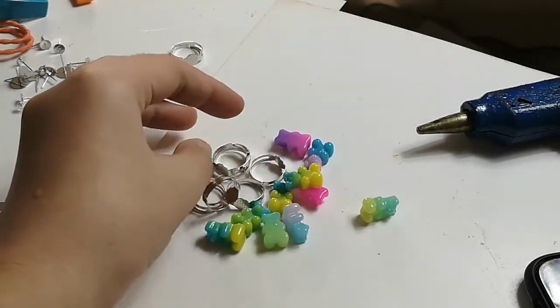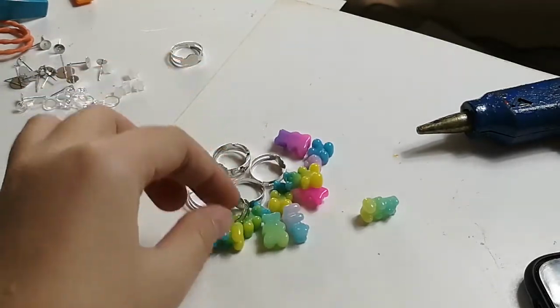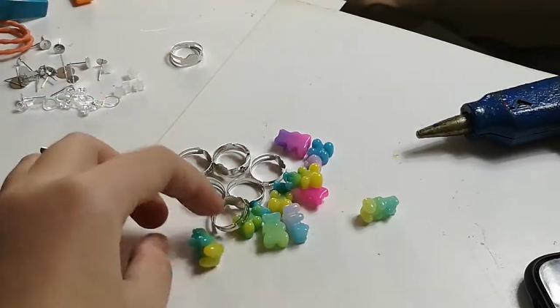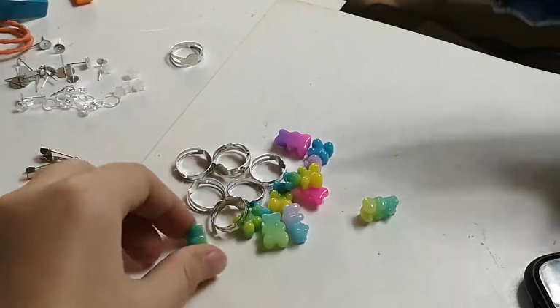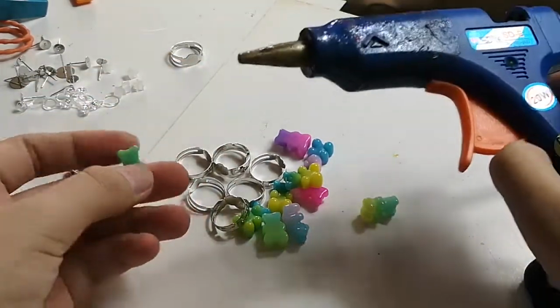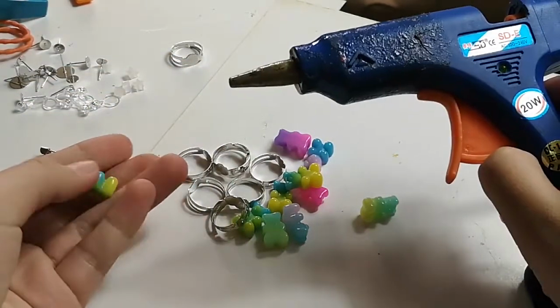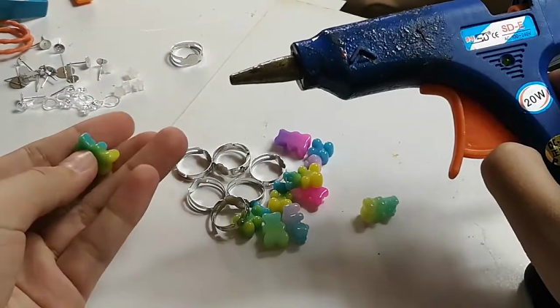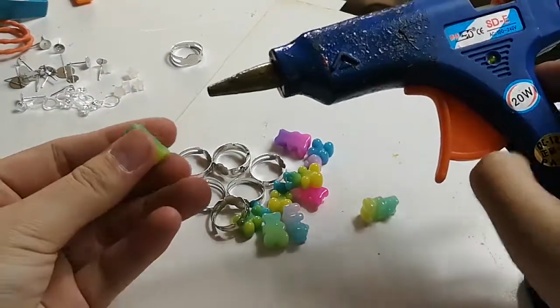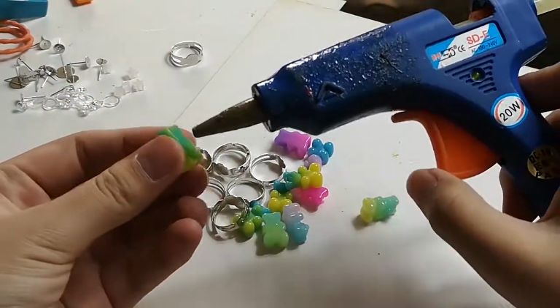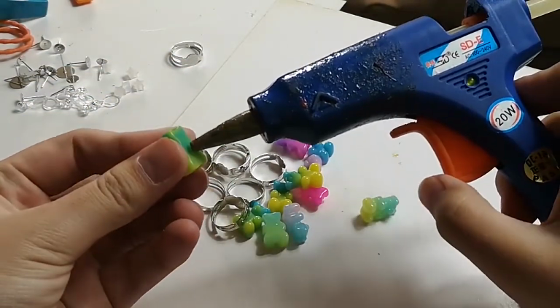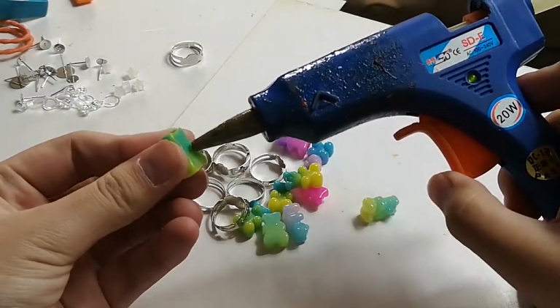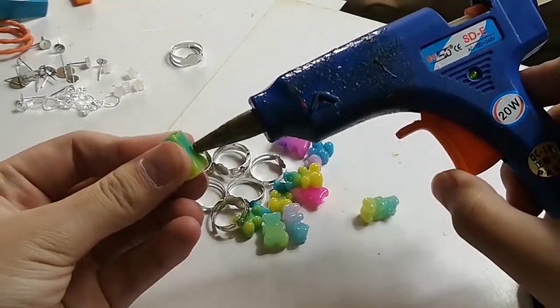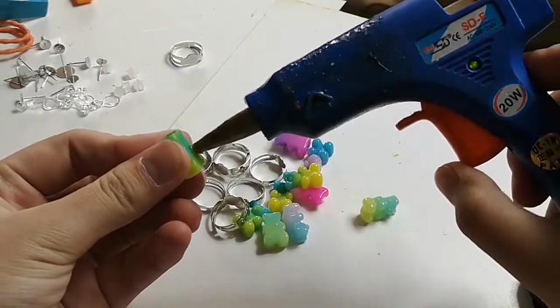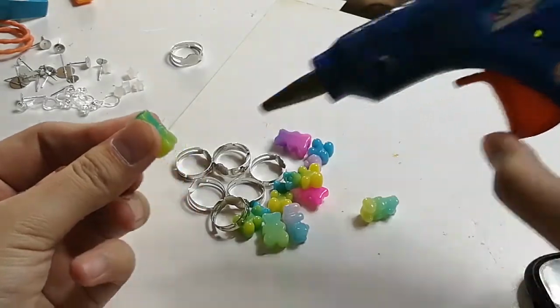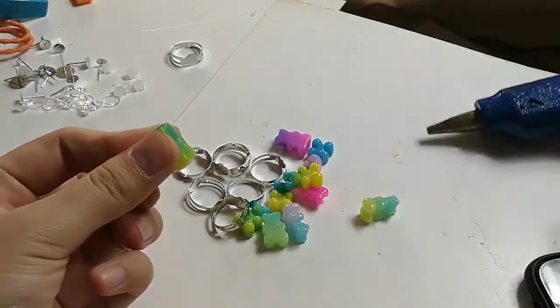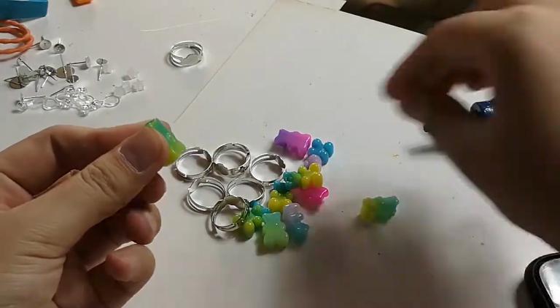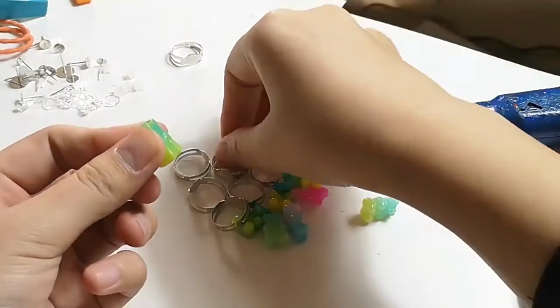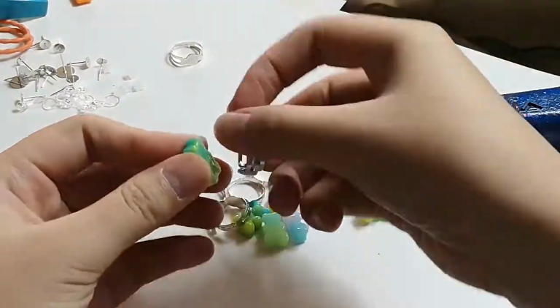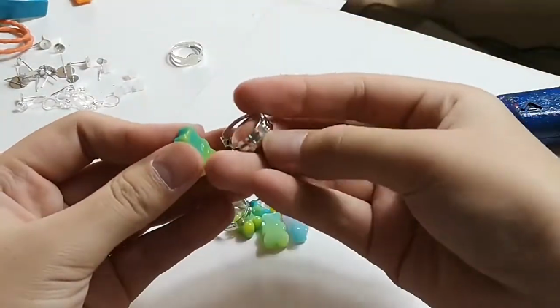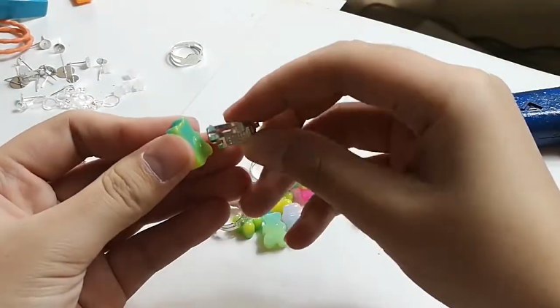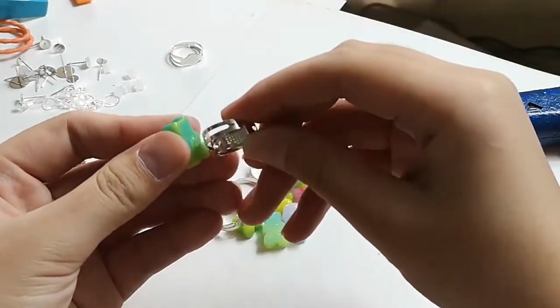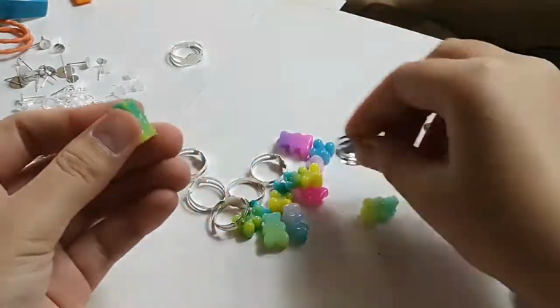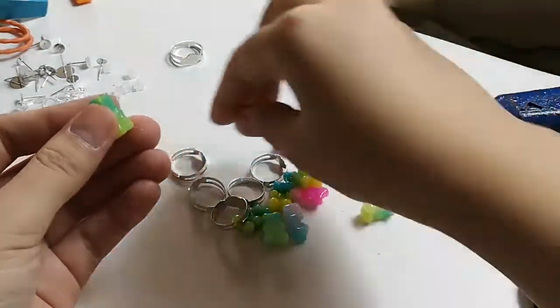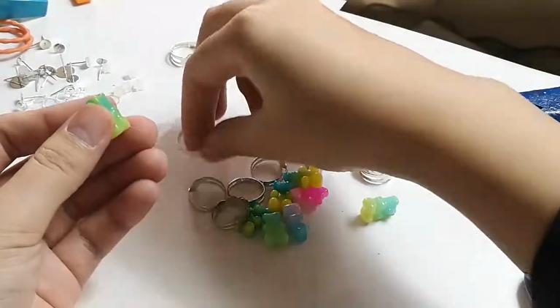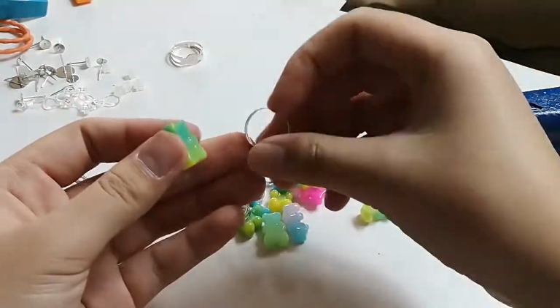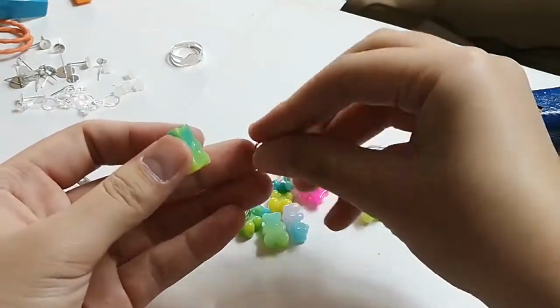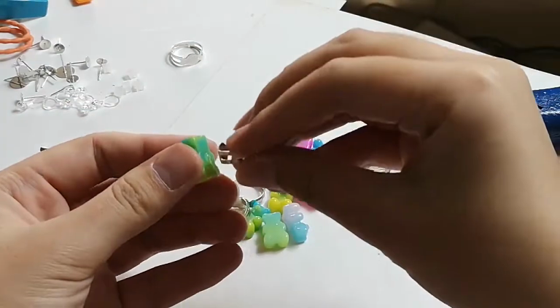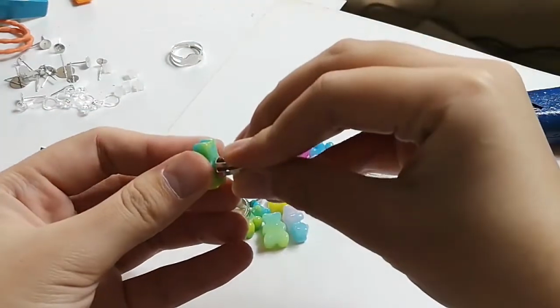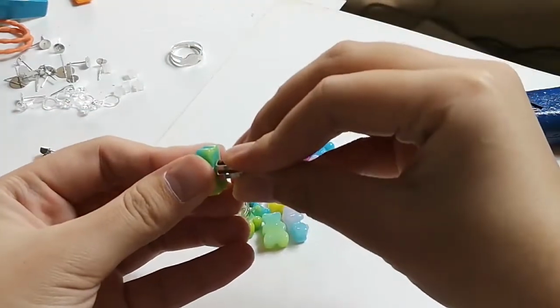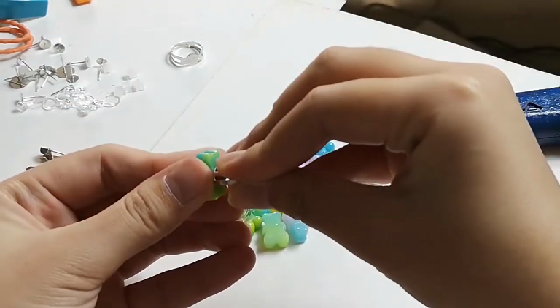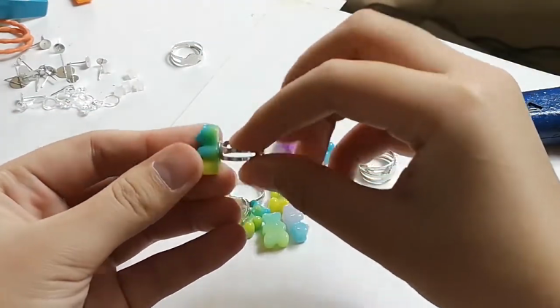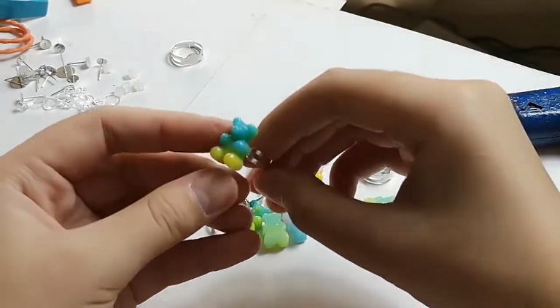Email: SALE5 at SOLACRAFT dot CON. Website: WWW dot SOLABEADS dot CON.